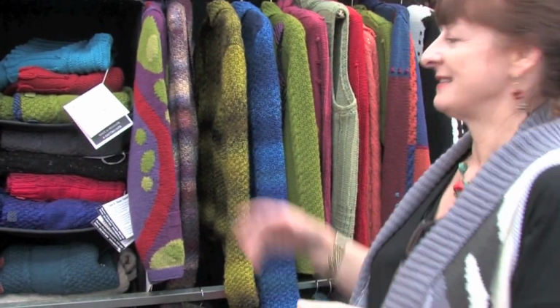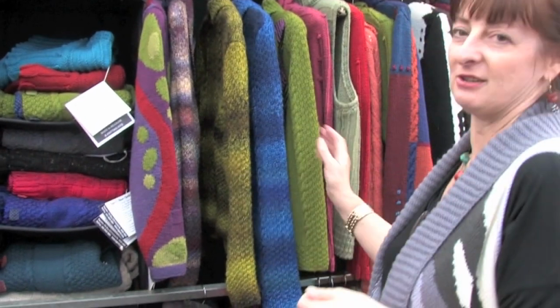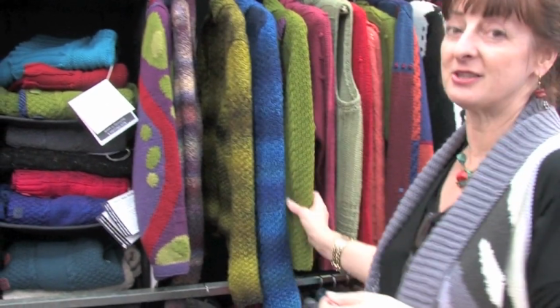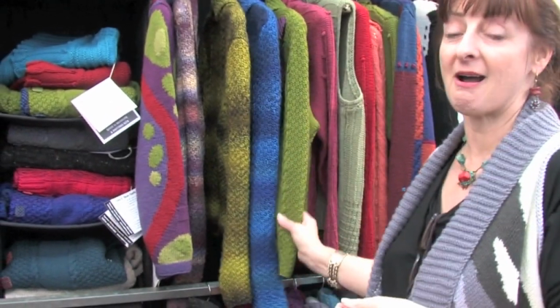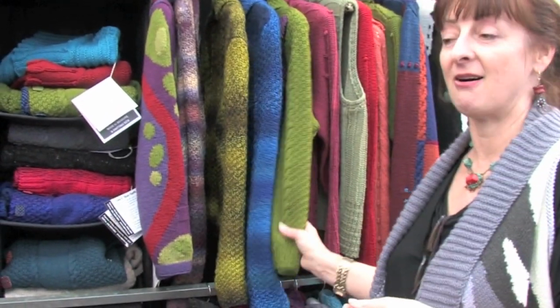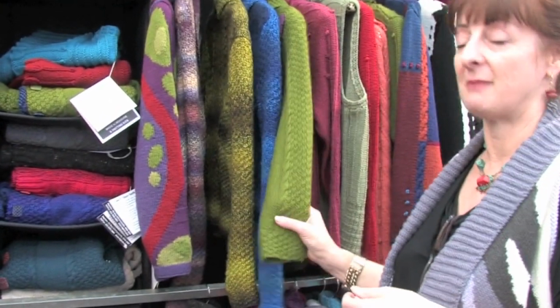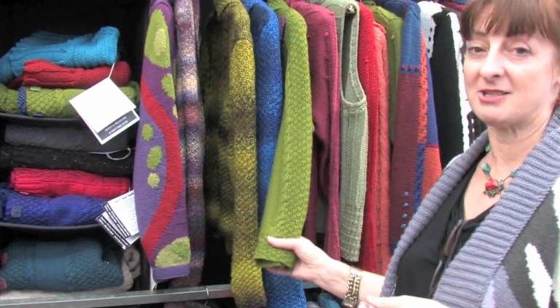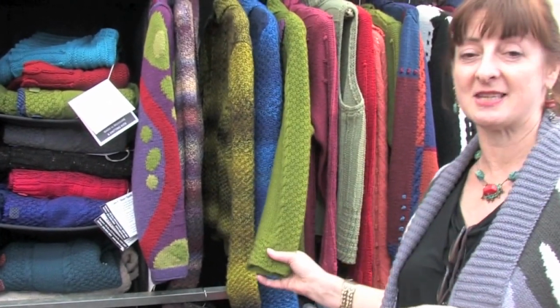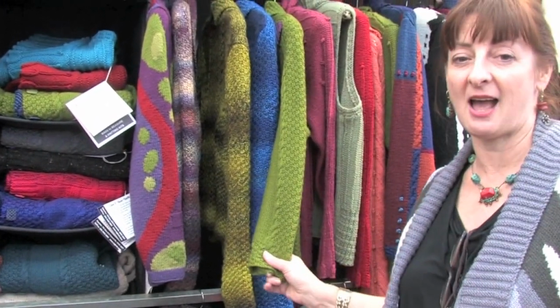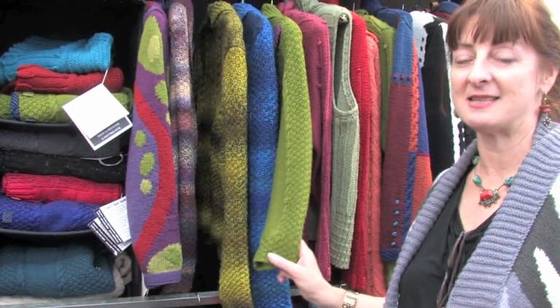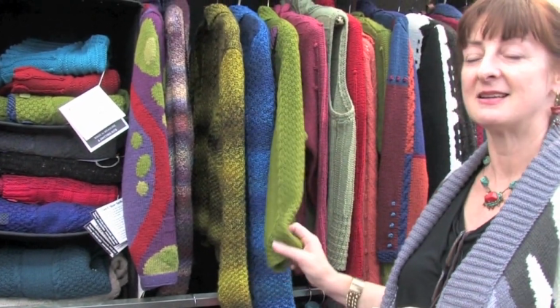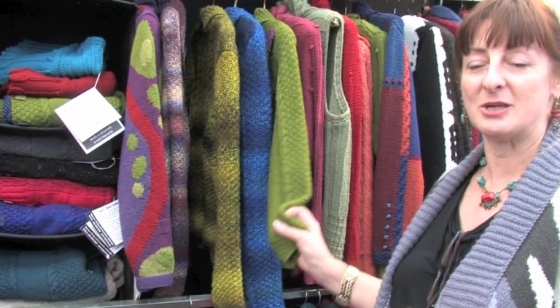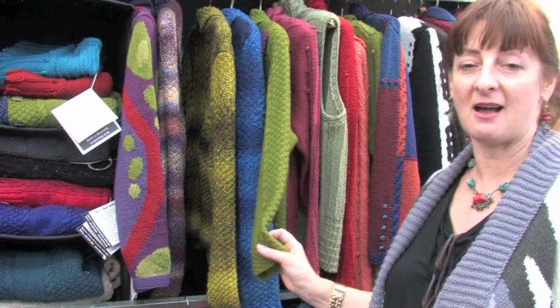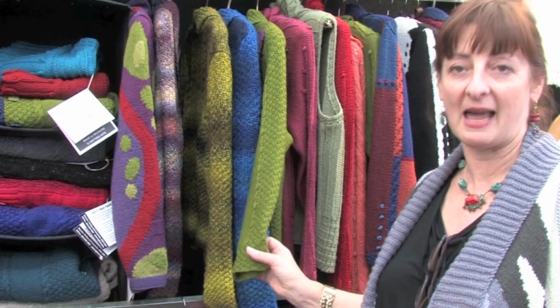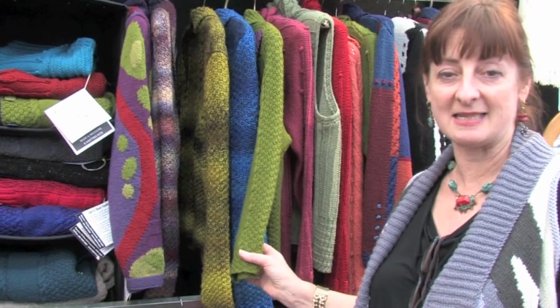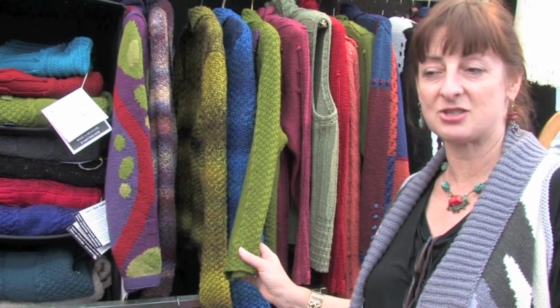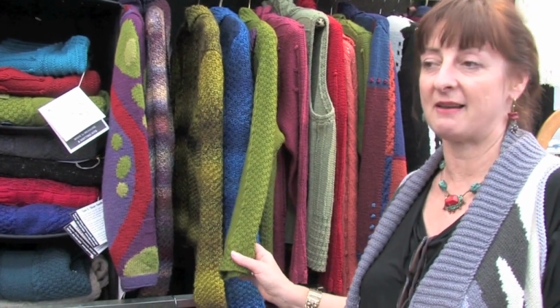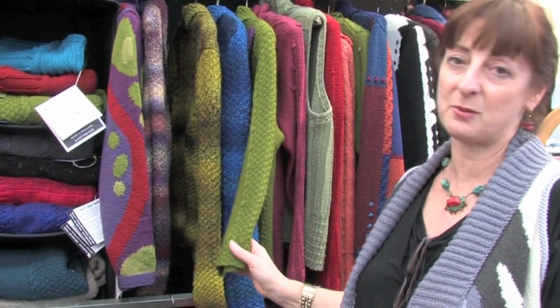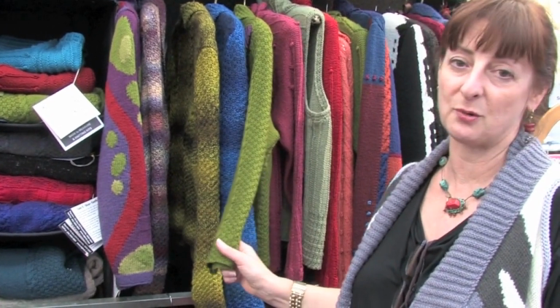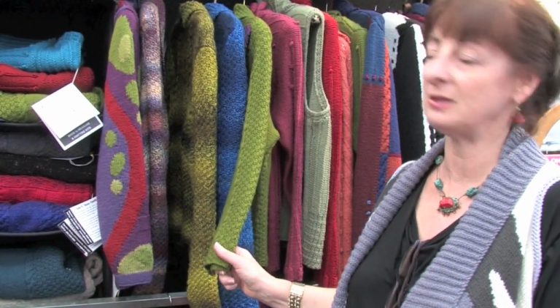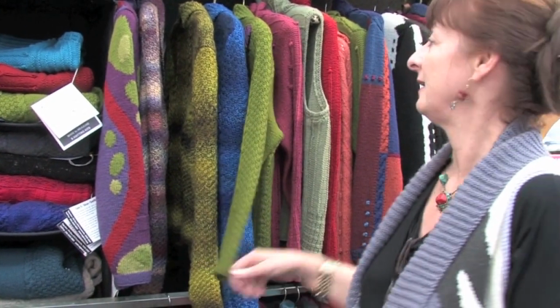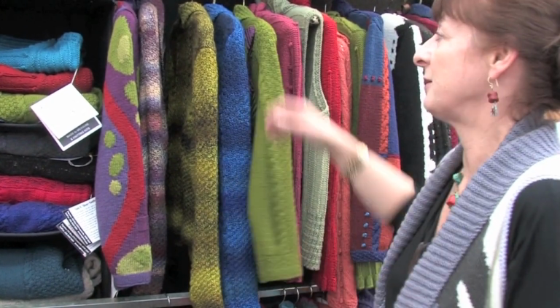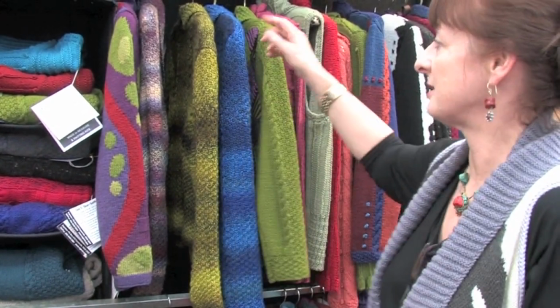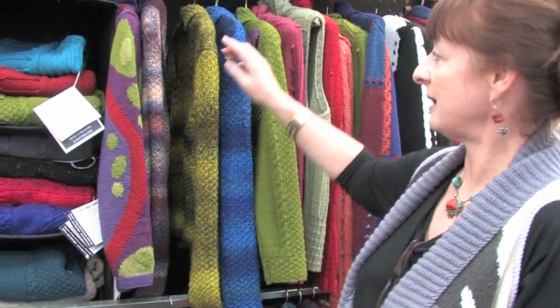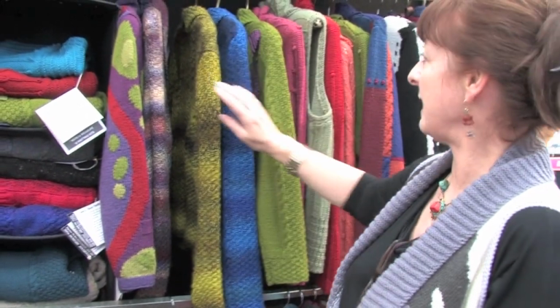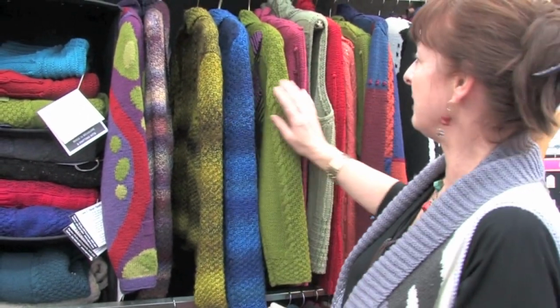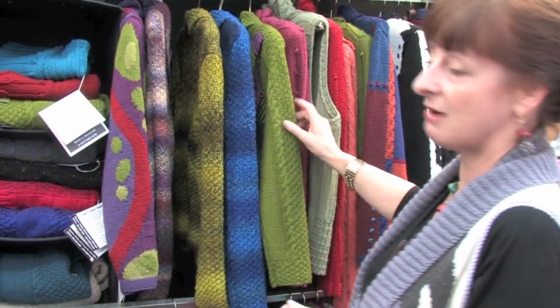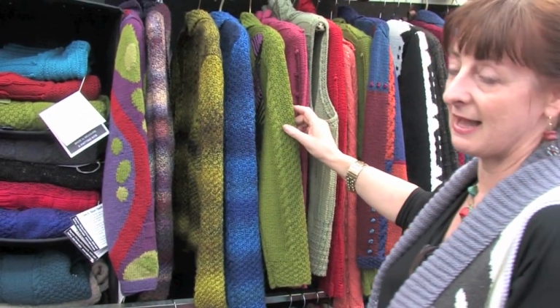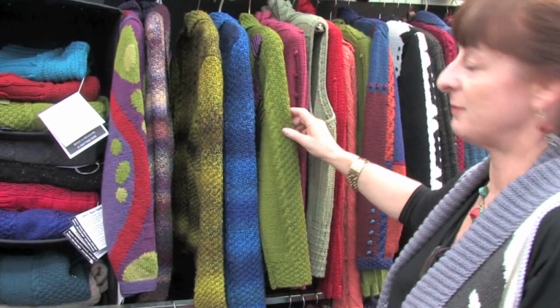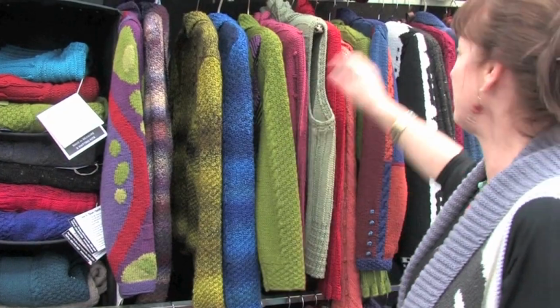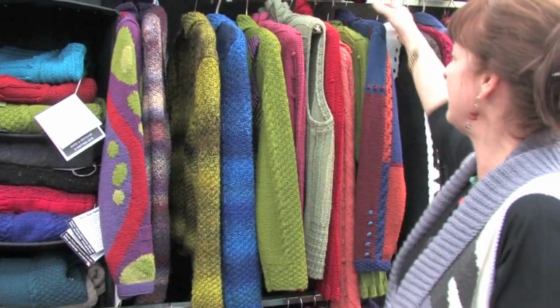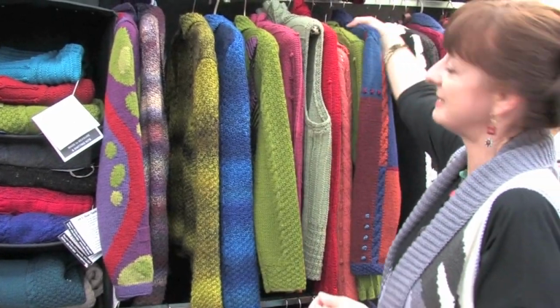So you can look and try on my range of signature hand knits, which are hand knitted in Australia in pure wool. You can actually try a garment on before you knit it.